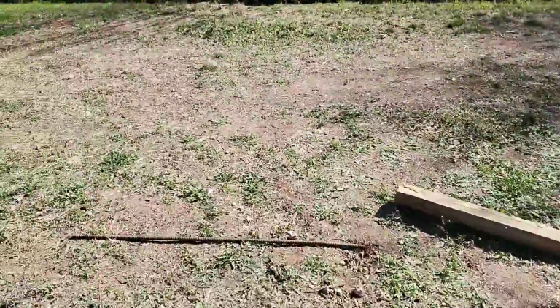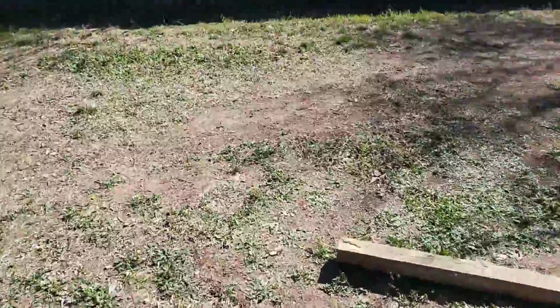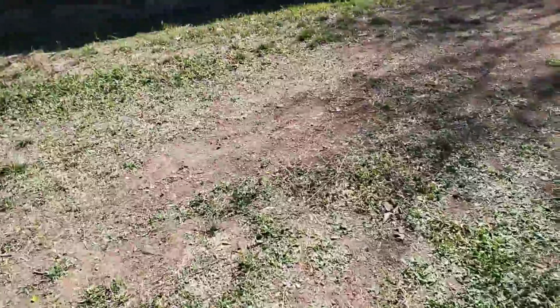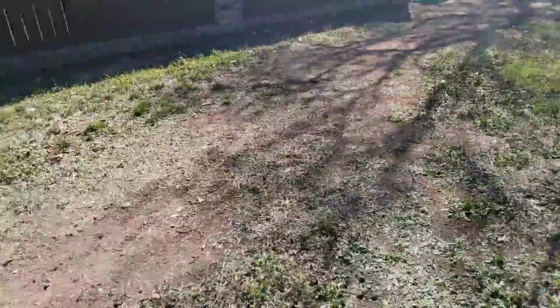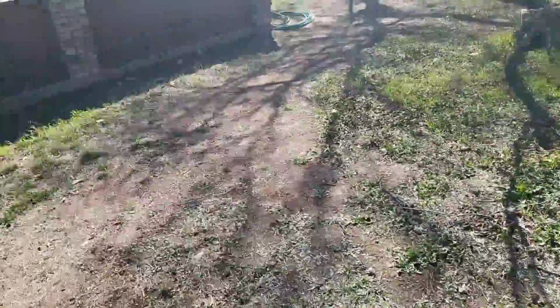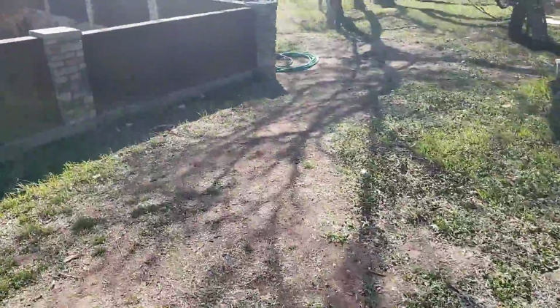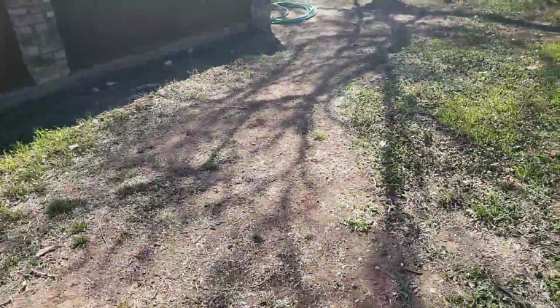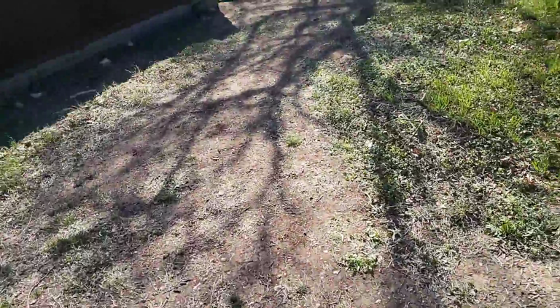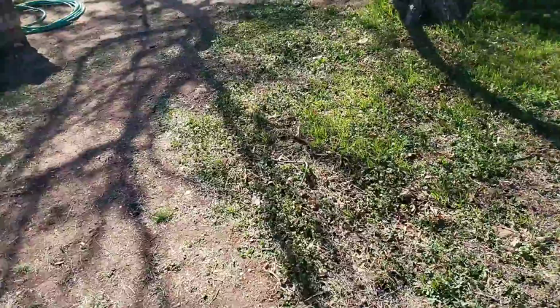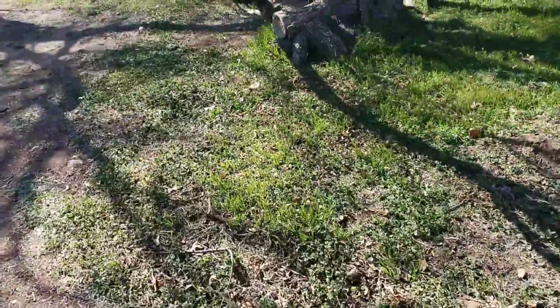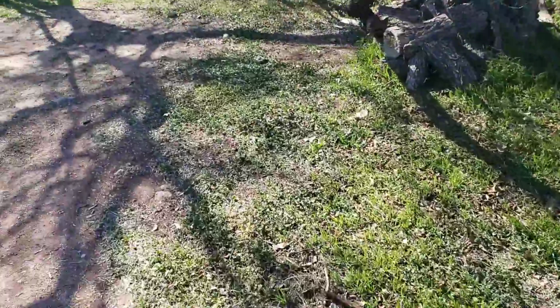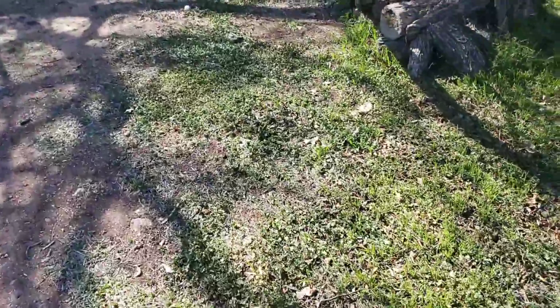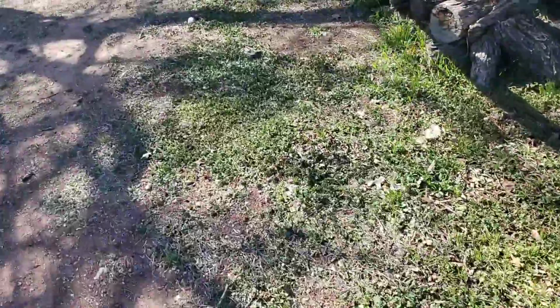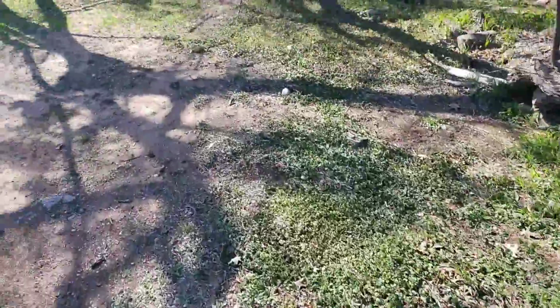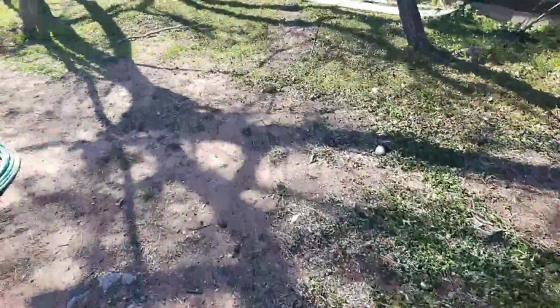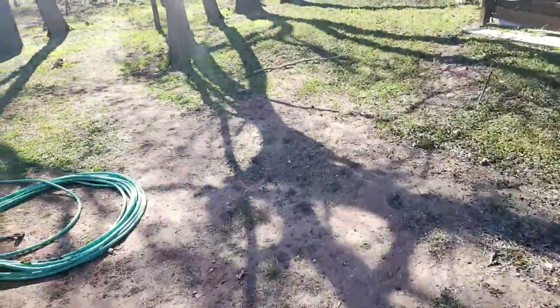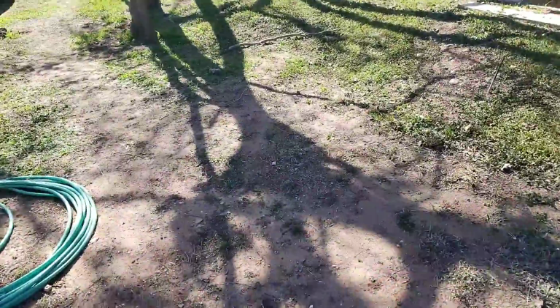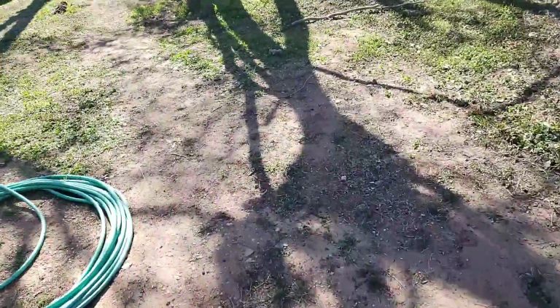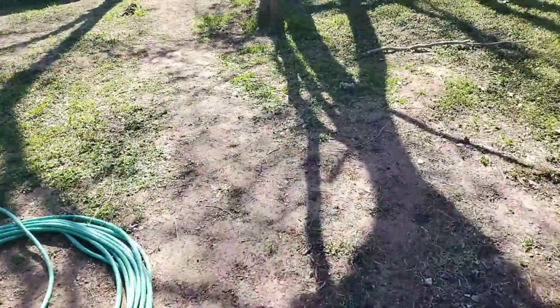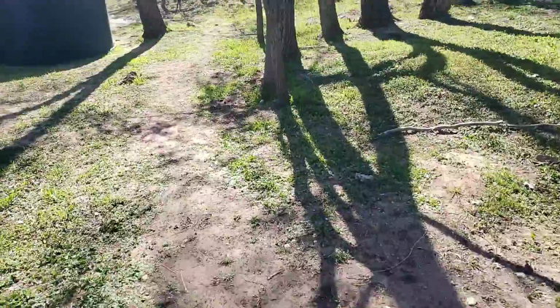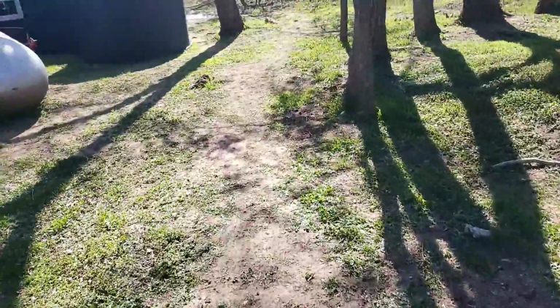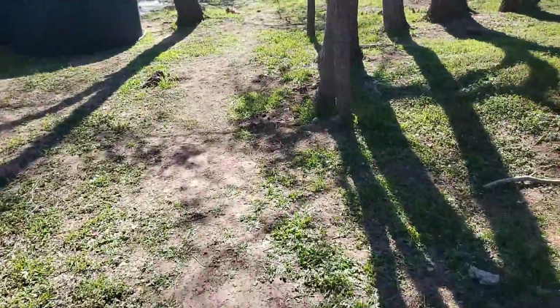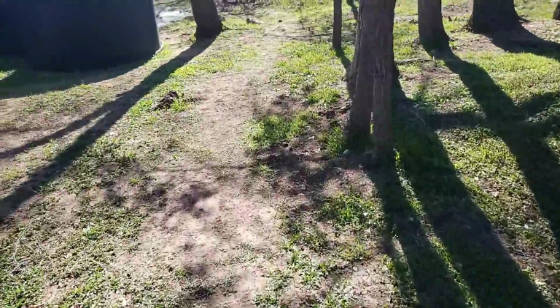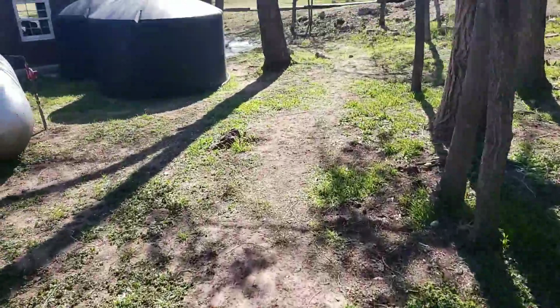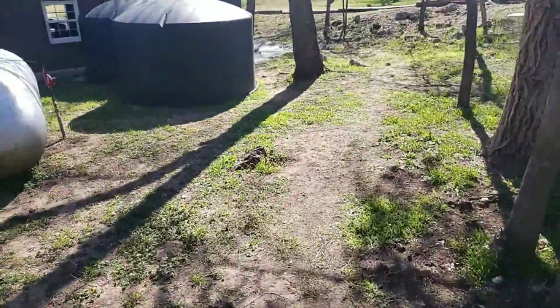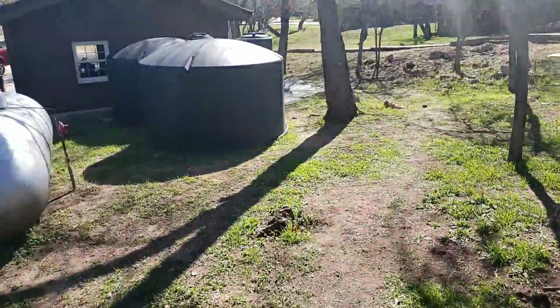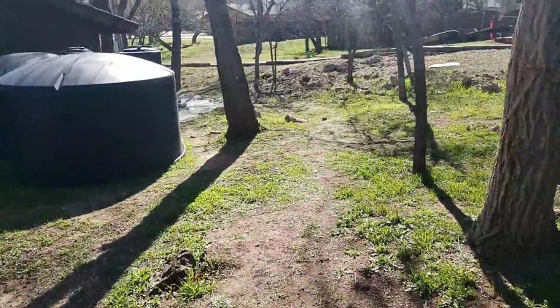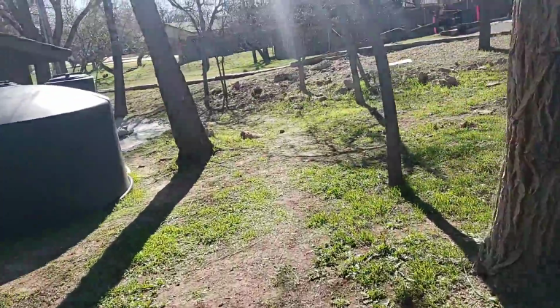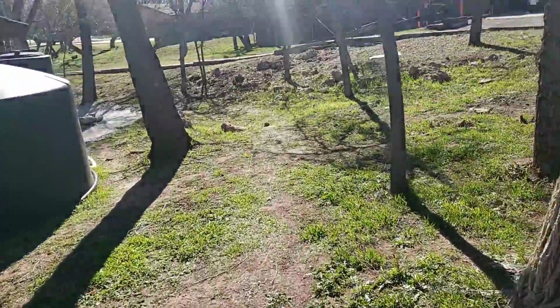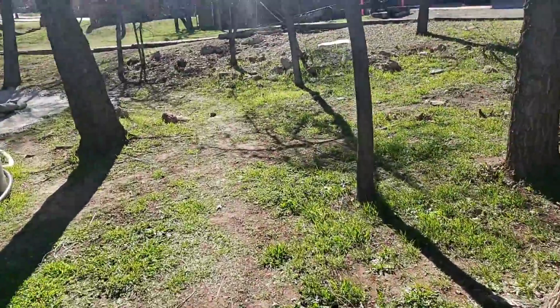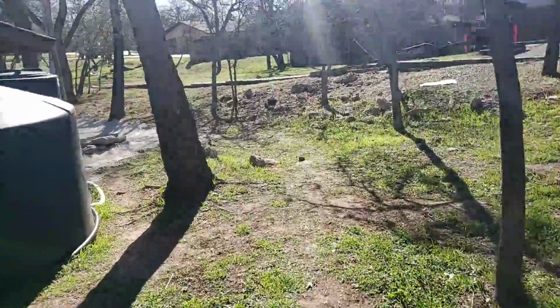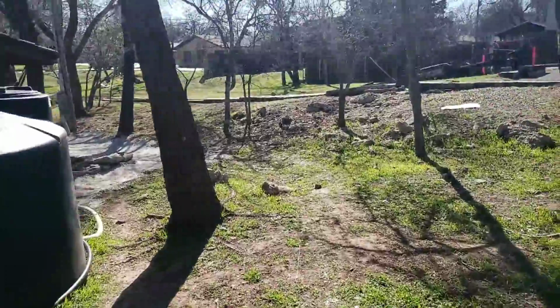That's all right, though. We'll keep building, making it better. That's all we can do. Just thought I'd let you in on that and show you what I was working on. Y'all have a blessed day.